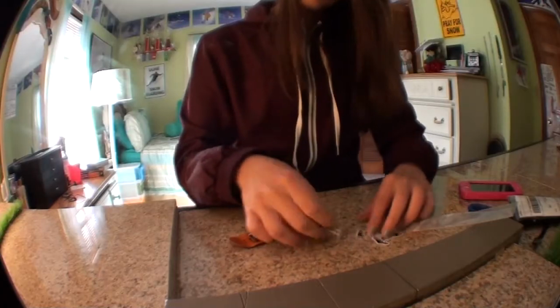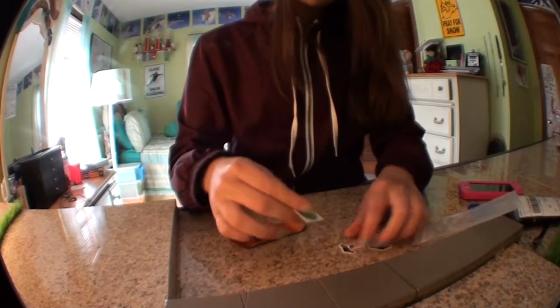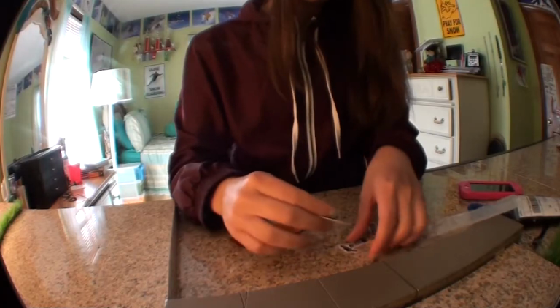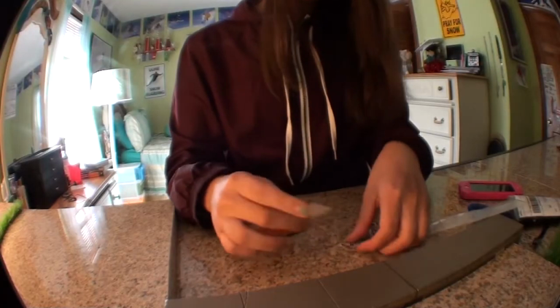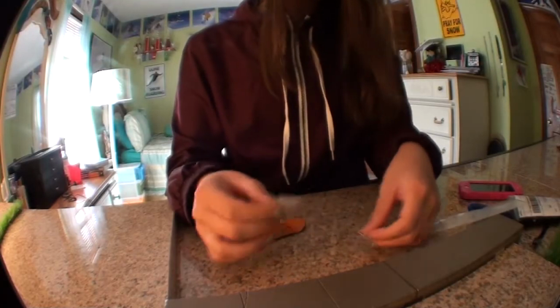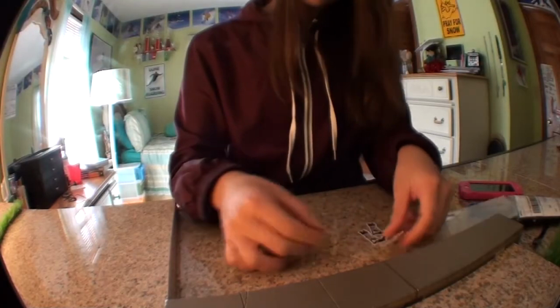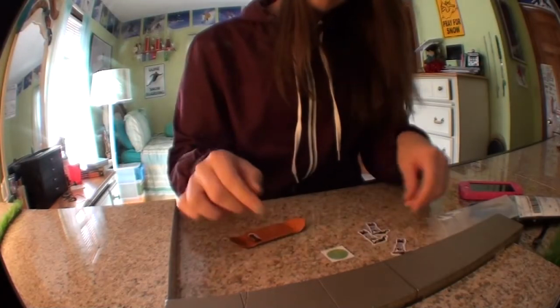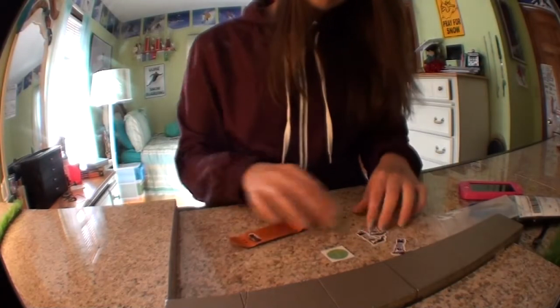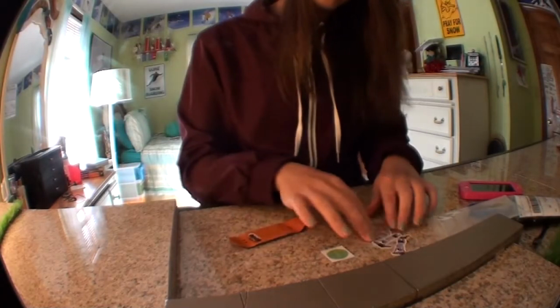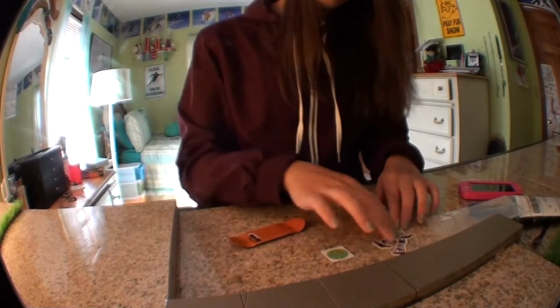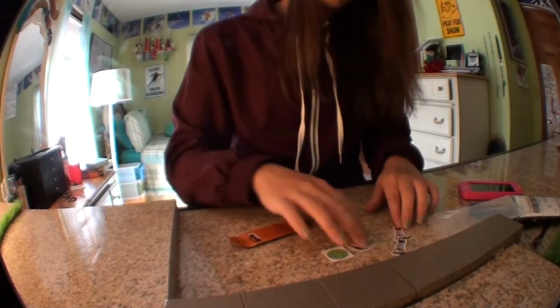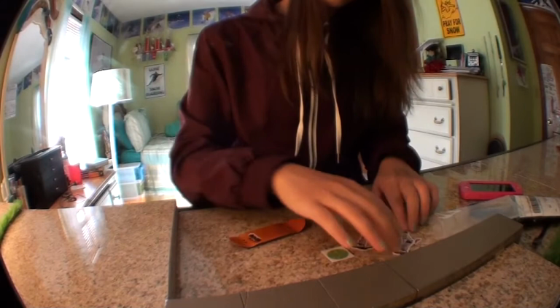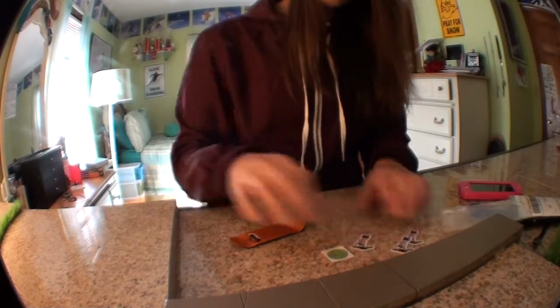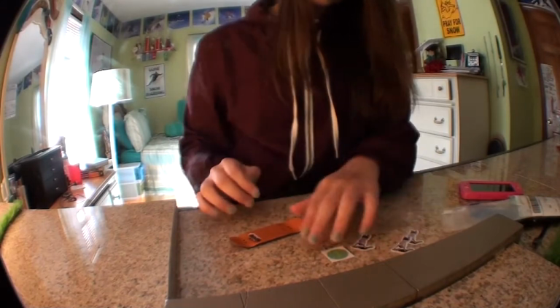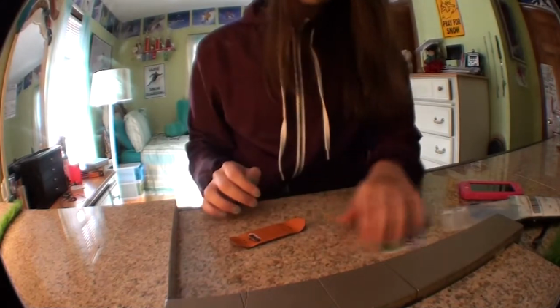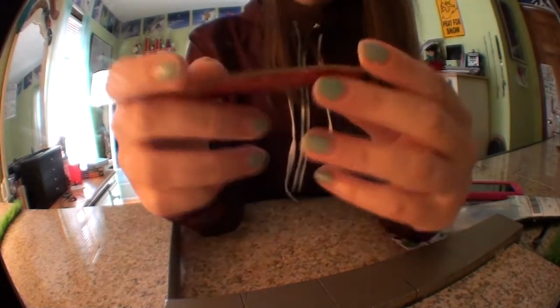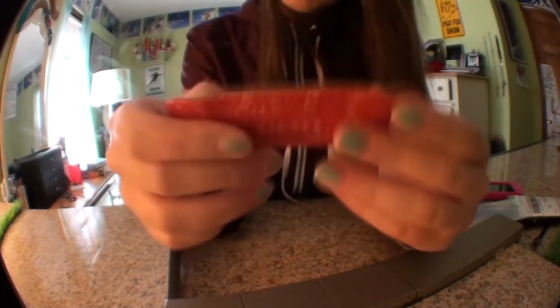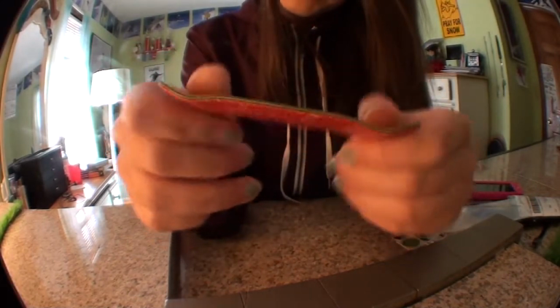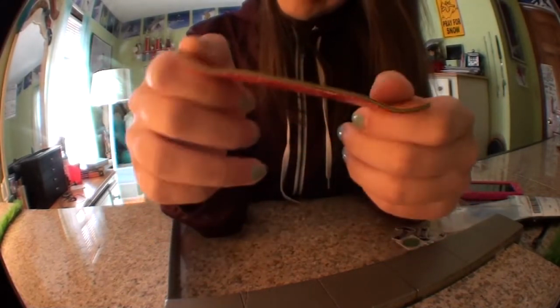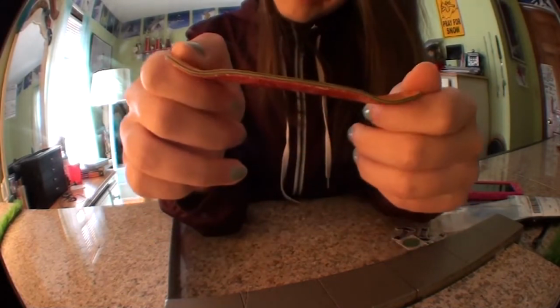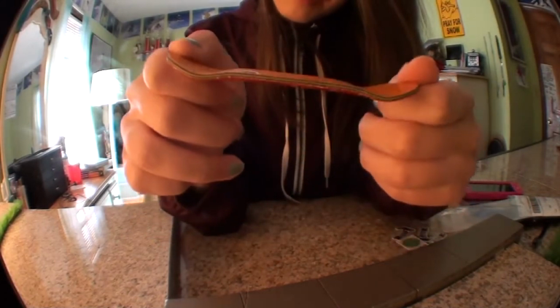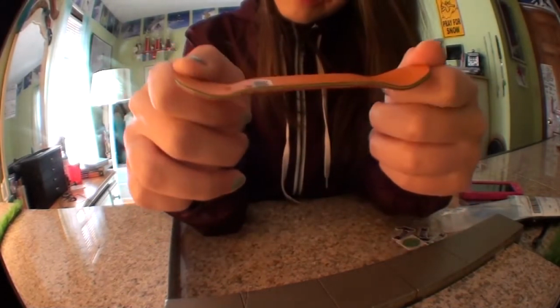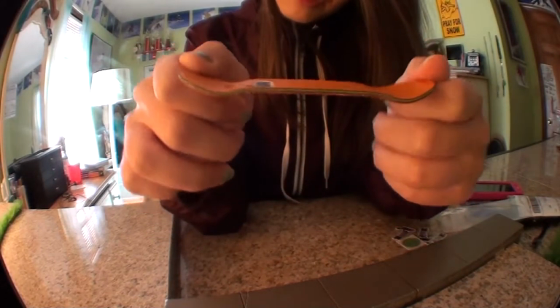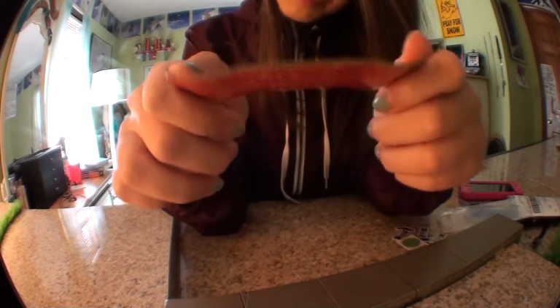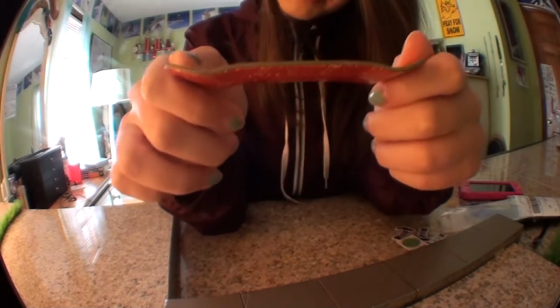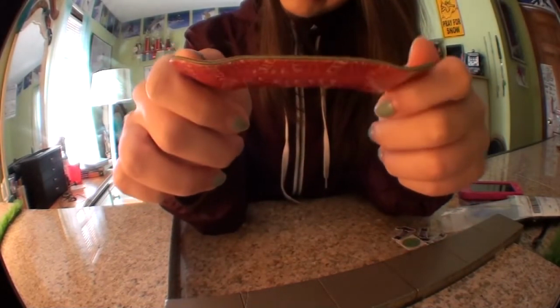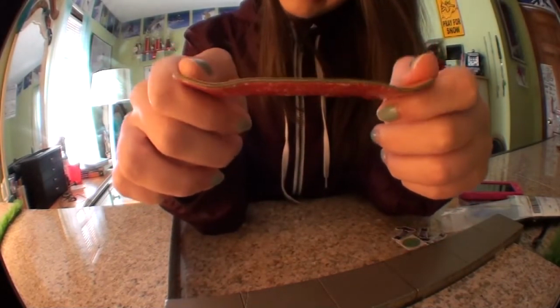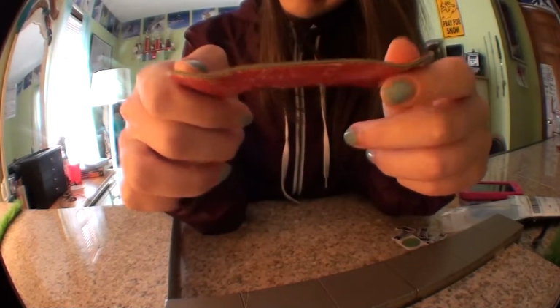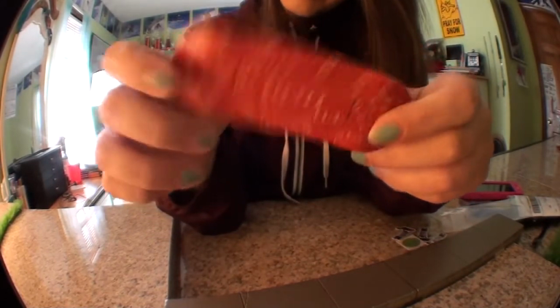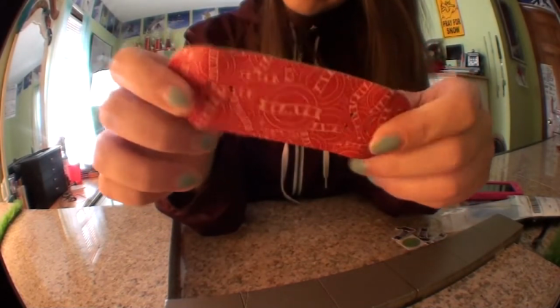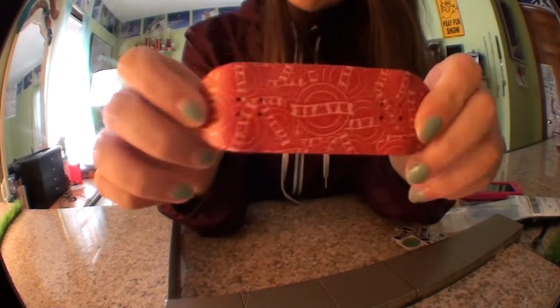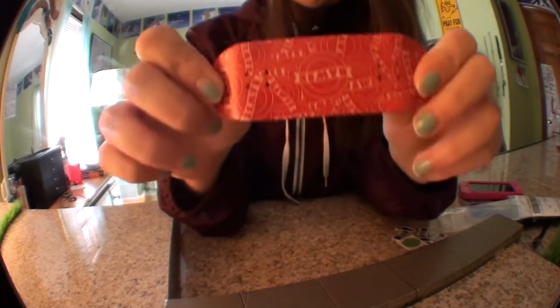They sent some stickers as well, which I'll zoom up on in just a second. The shape looks incredible. Cannot wait to set this up.